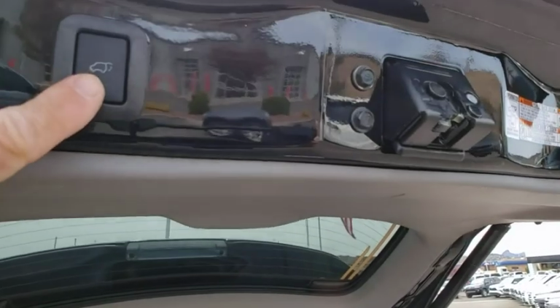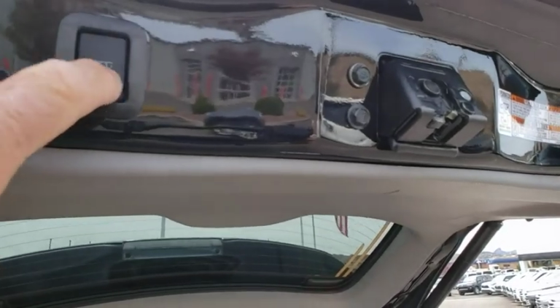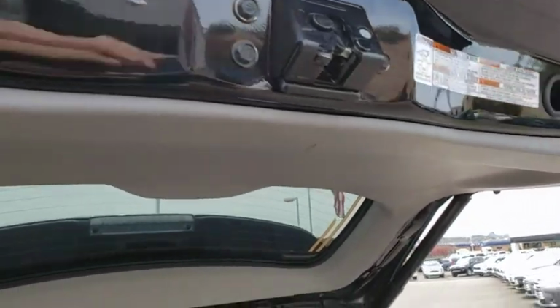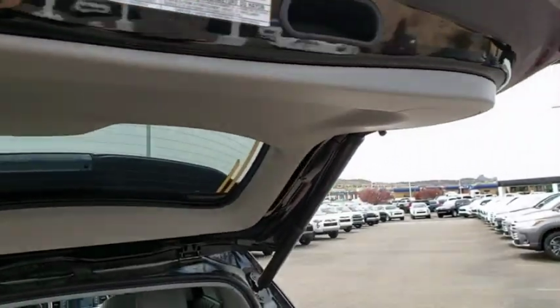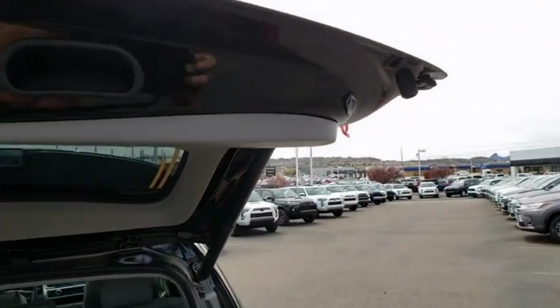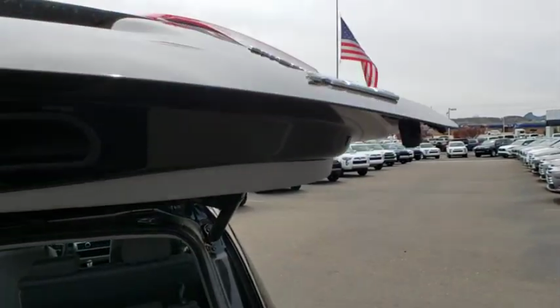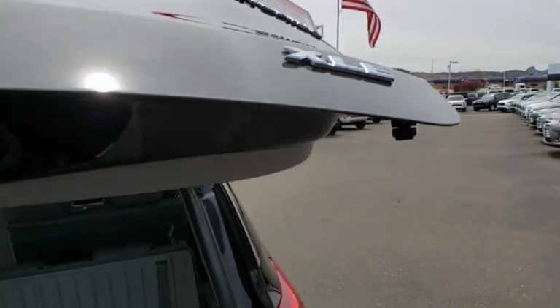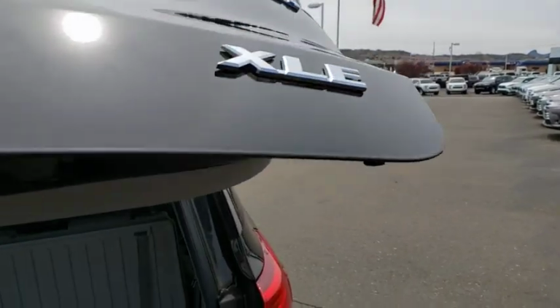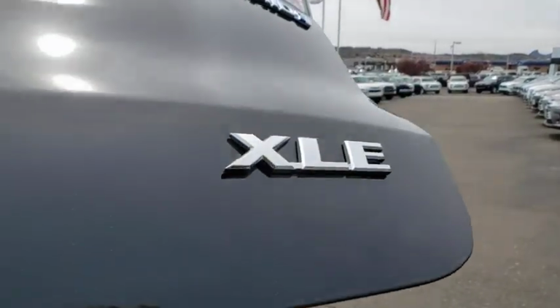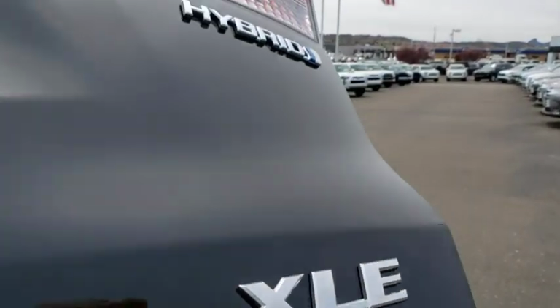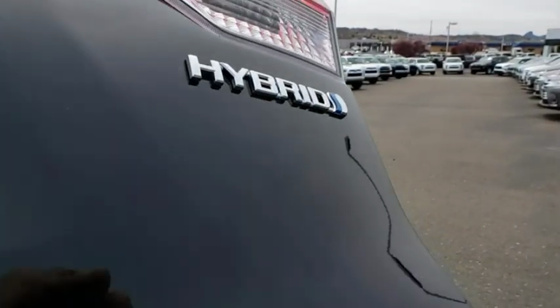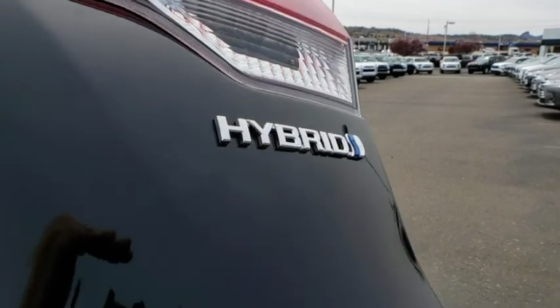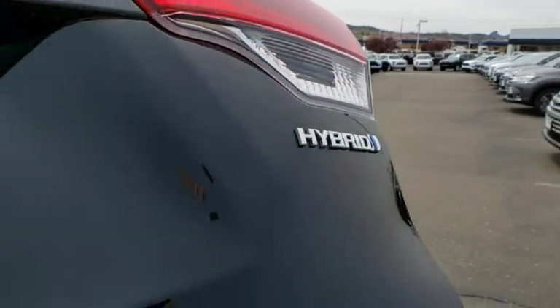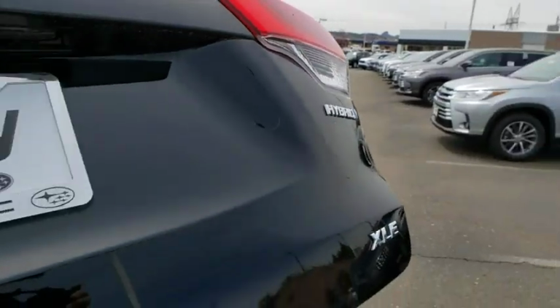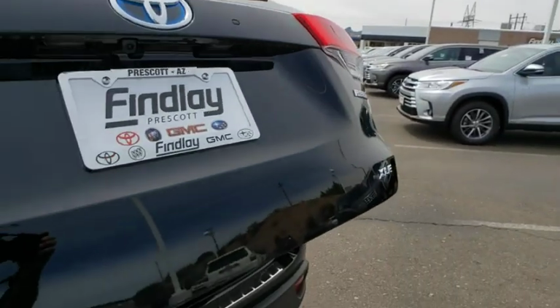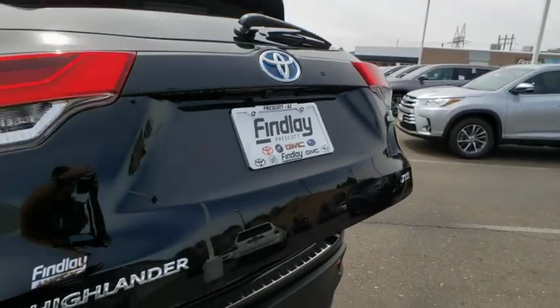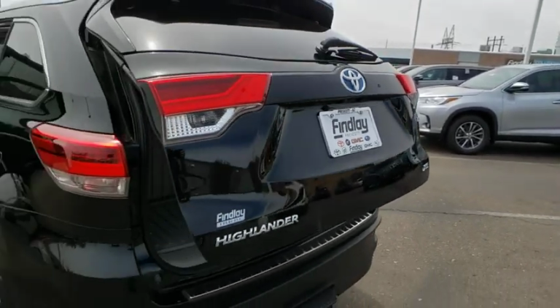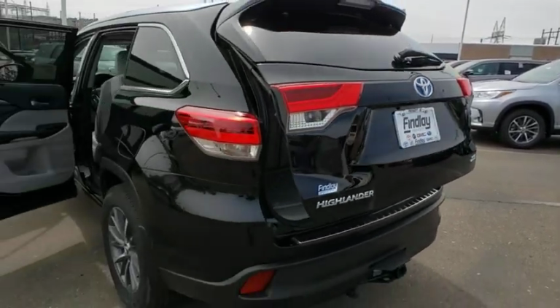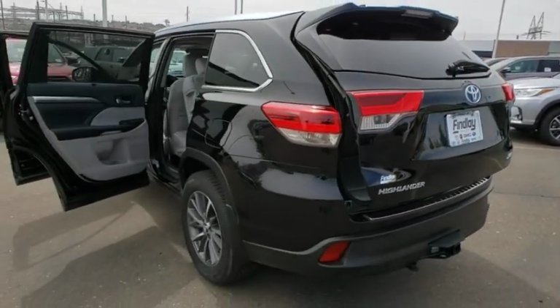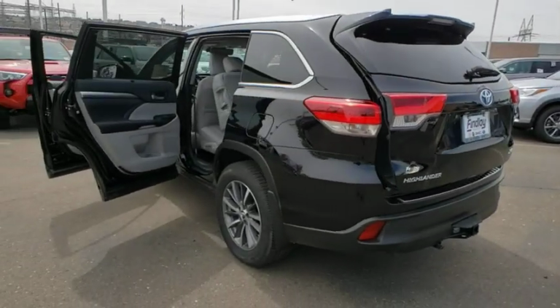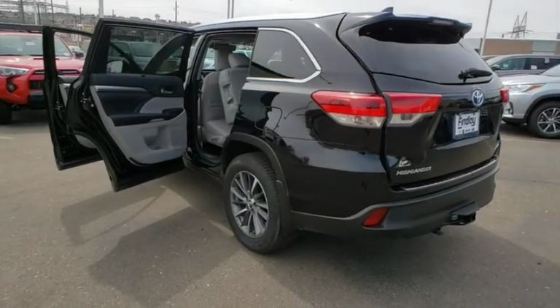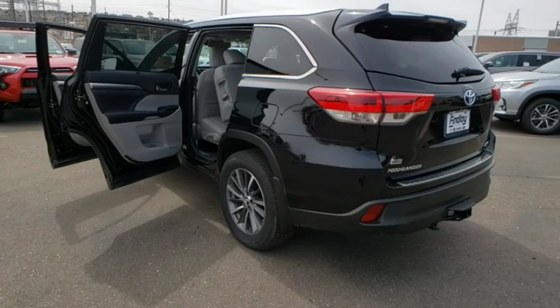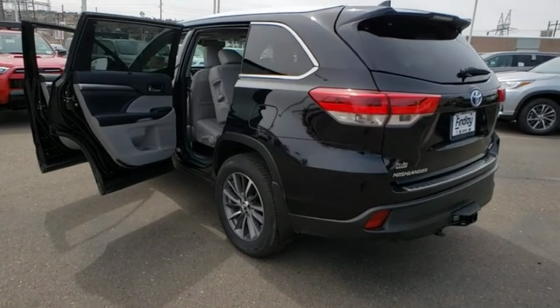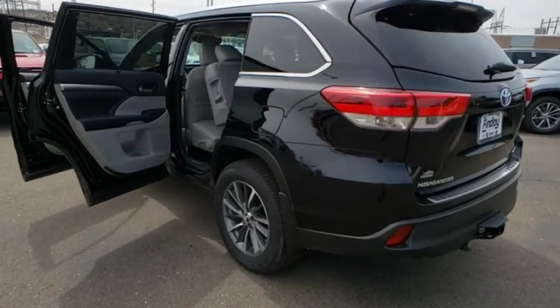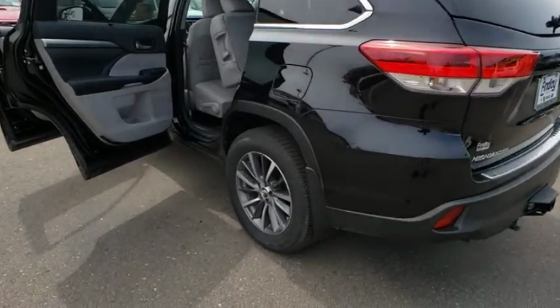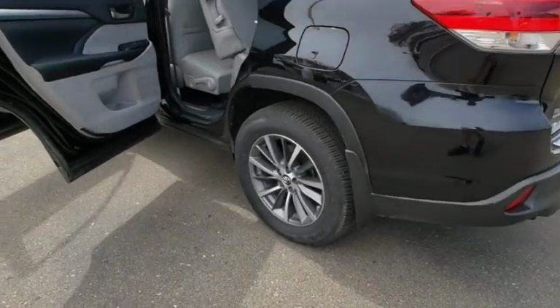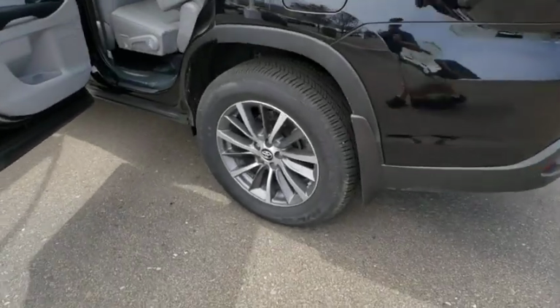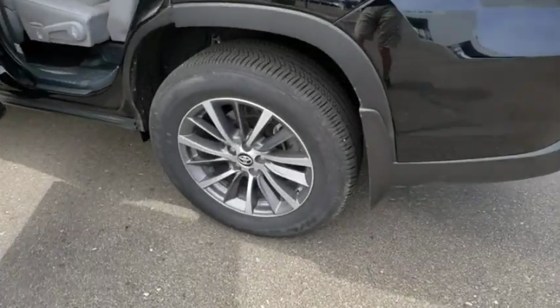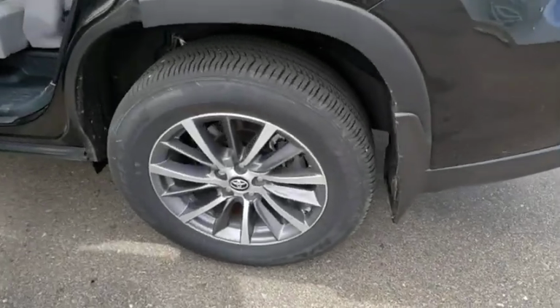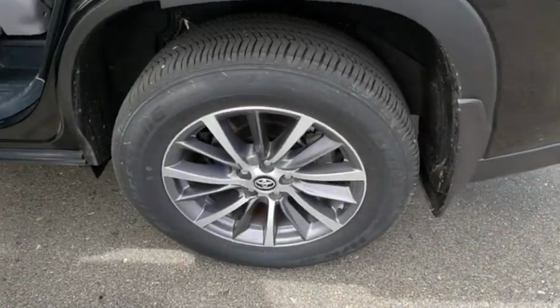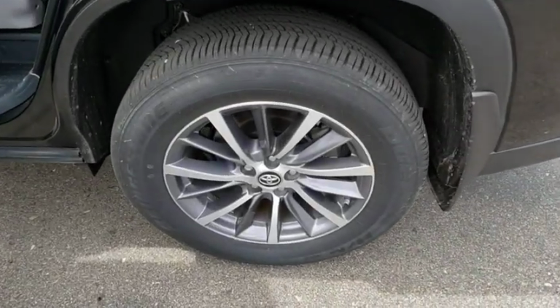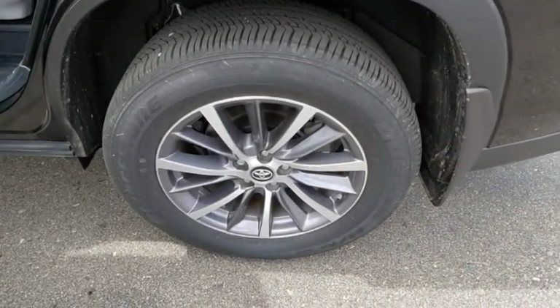Here are some of this vehicle's great options: traction control, navigation system, power liftgate, power passenger seat, dual airbags, alloy wheels, power steering, four-wheel disc brakes, trip computer, electronic stability control, CD player.